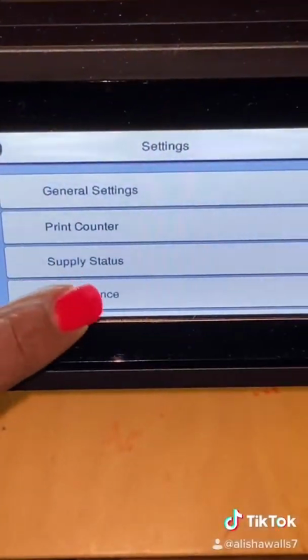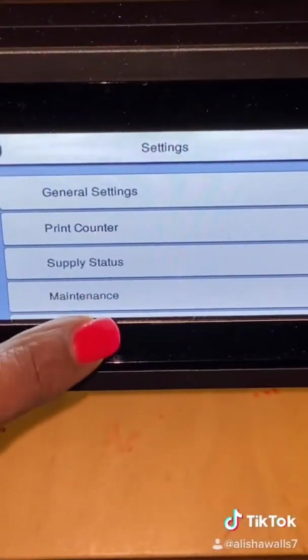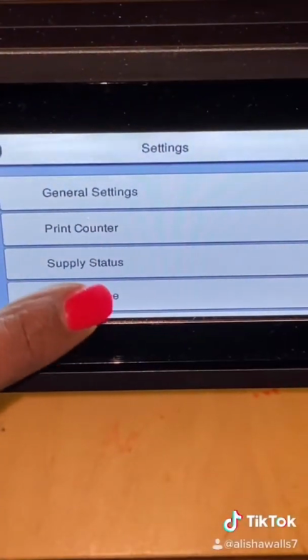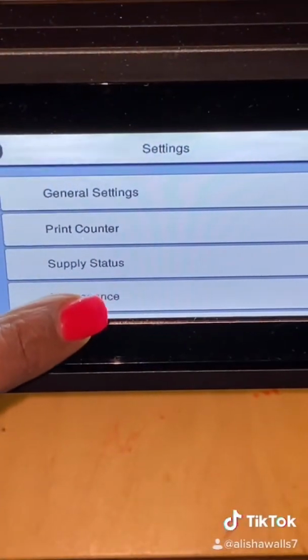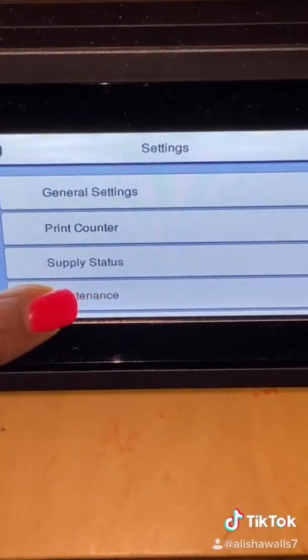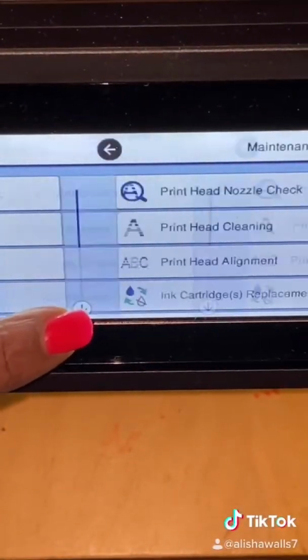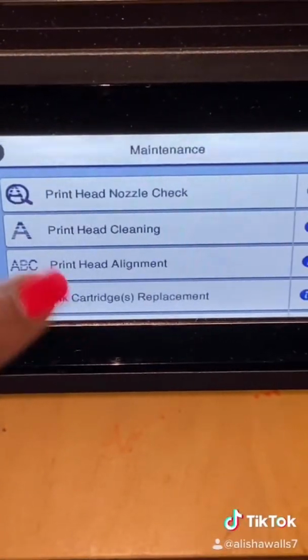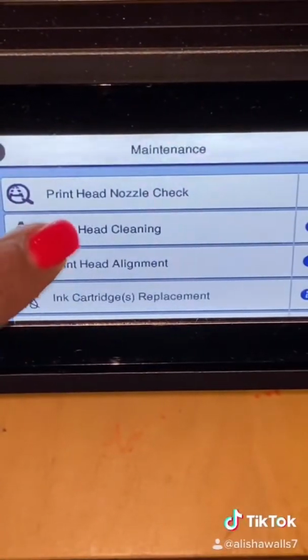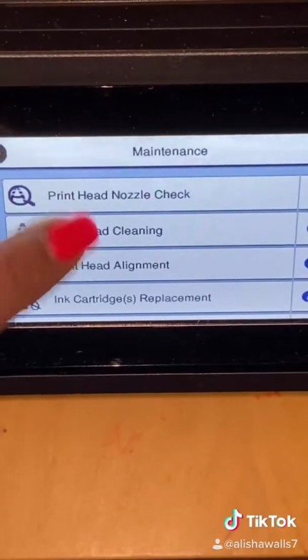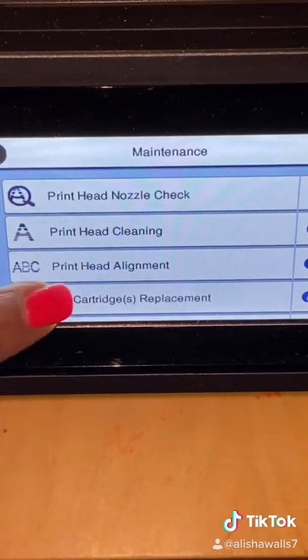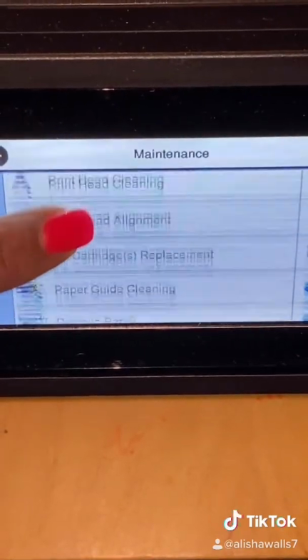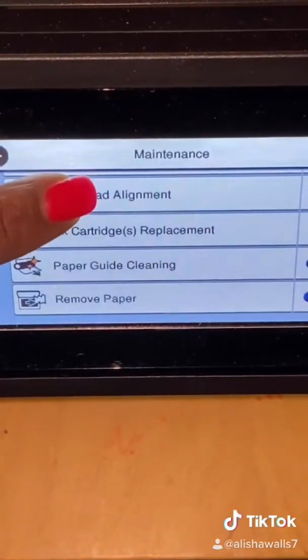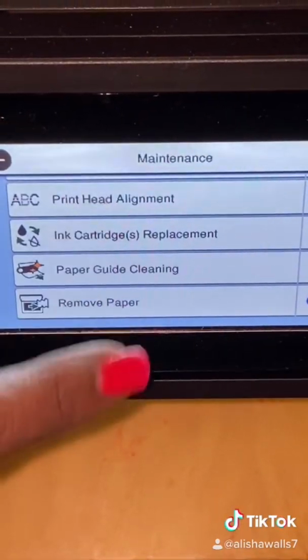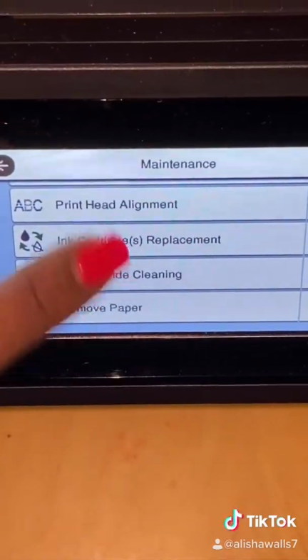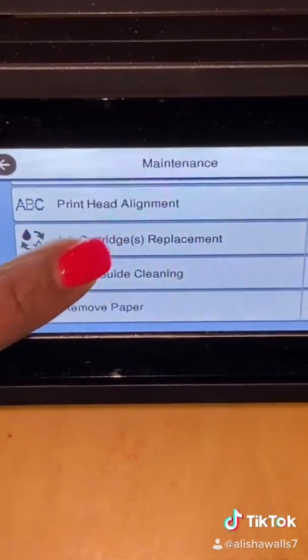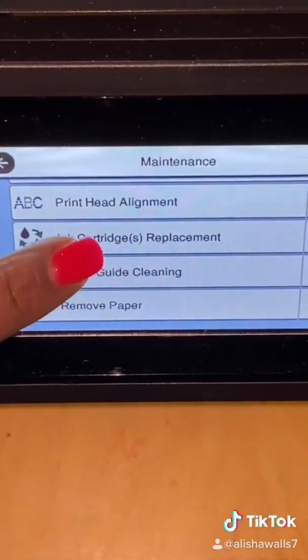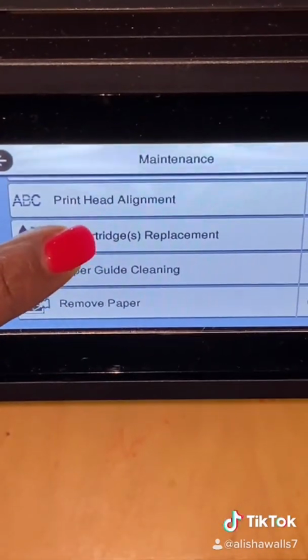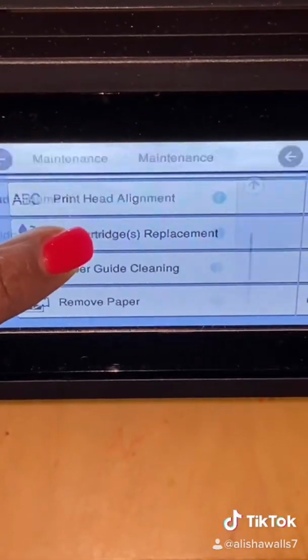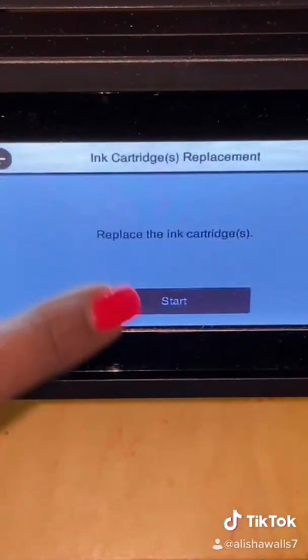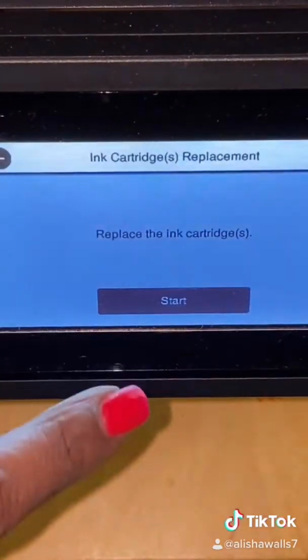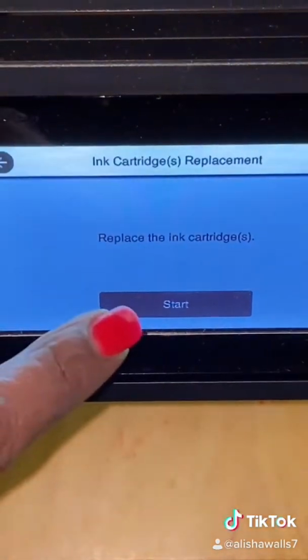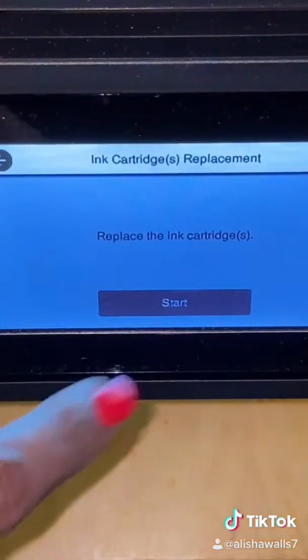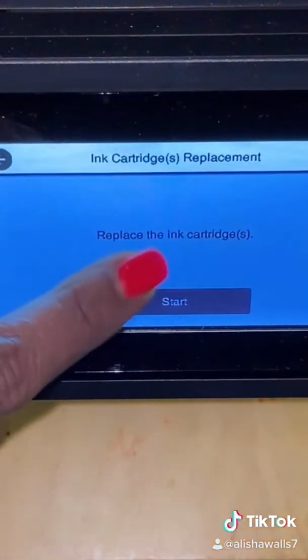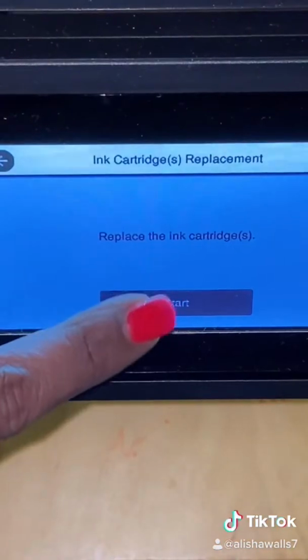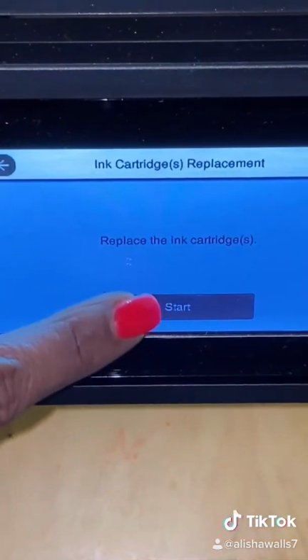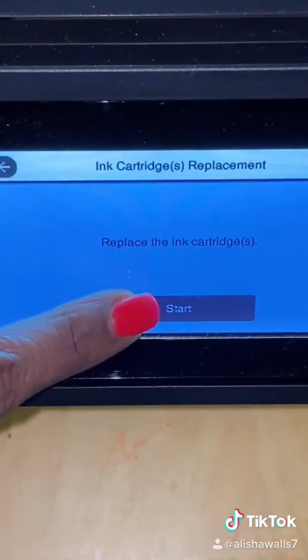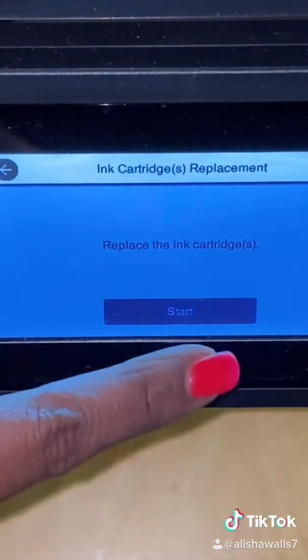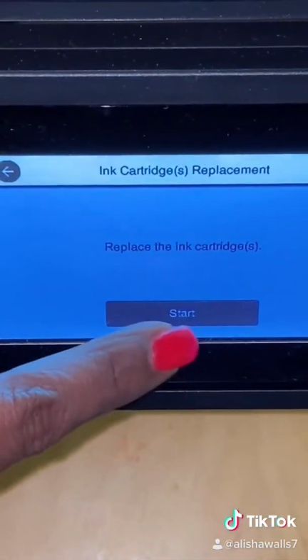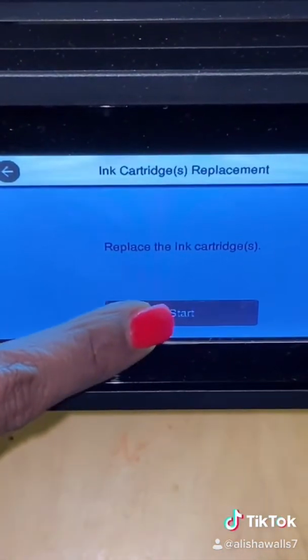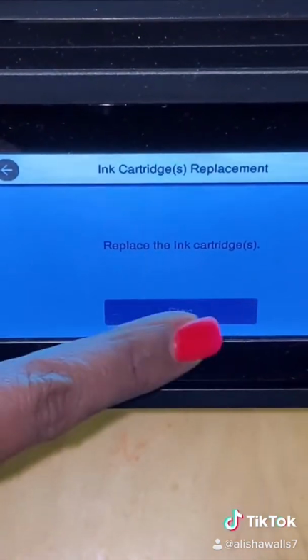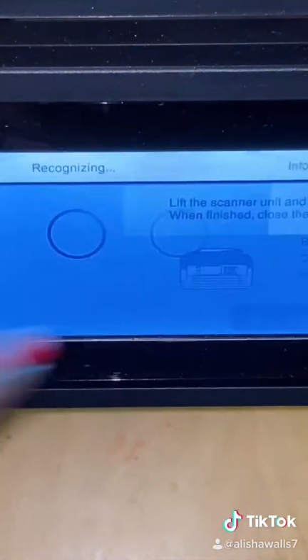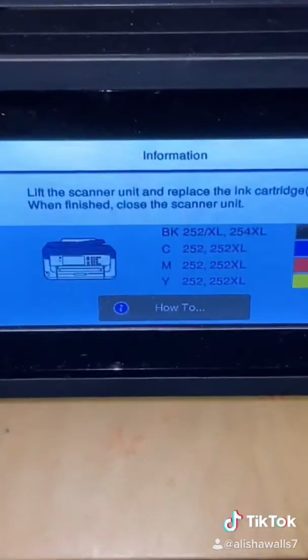Then you want to go to Maintenance and go down to Ink Cartridge Replacement, and click Start for it to begin the process.